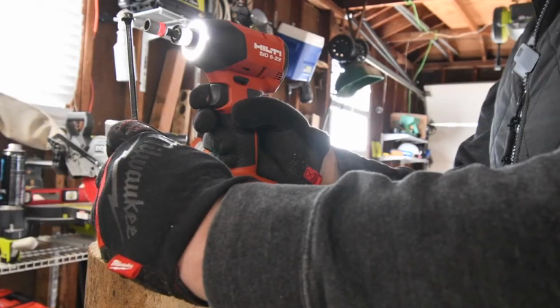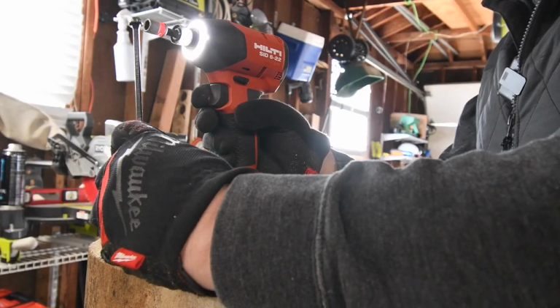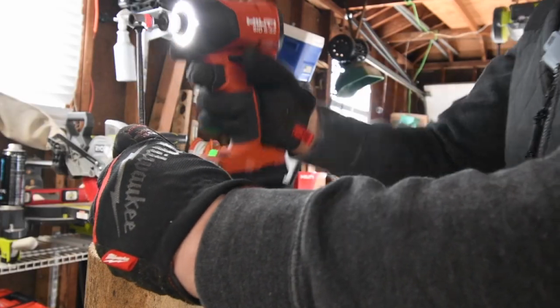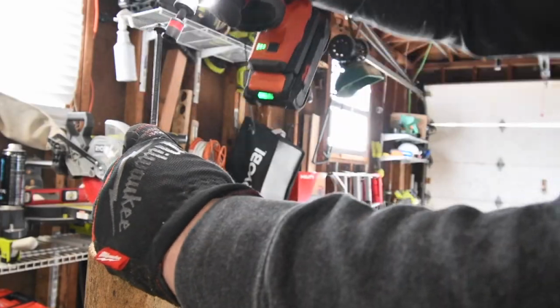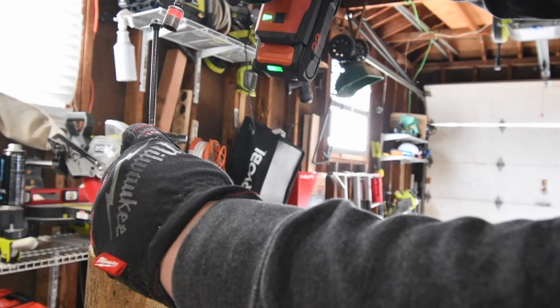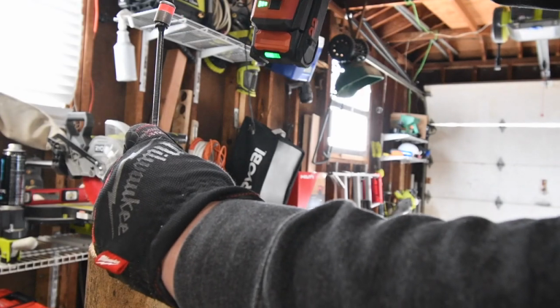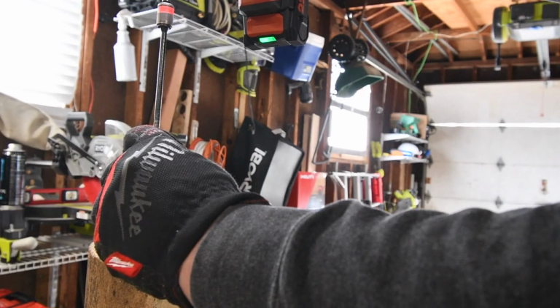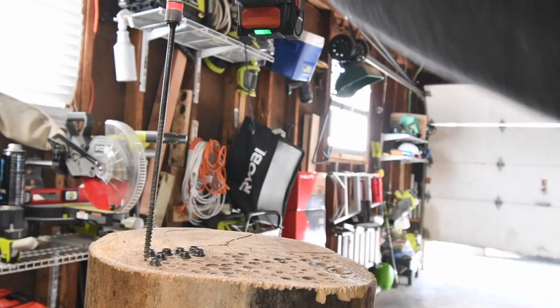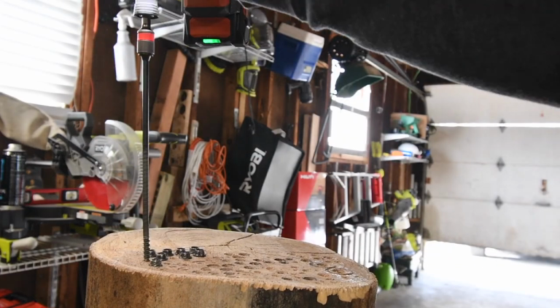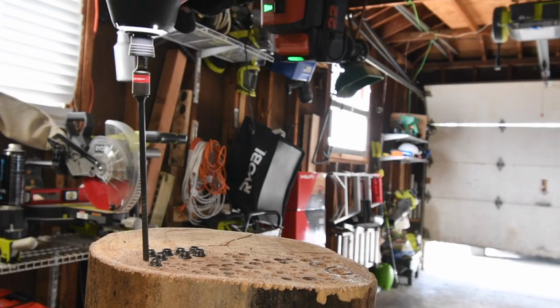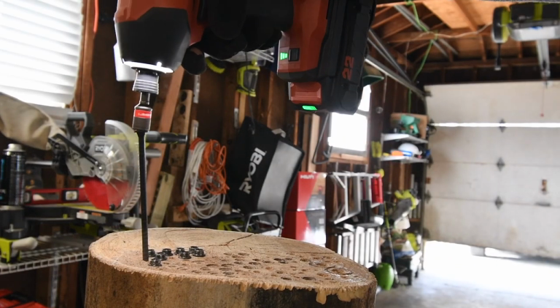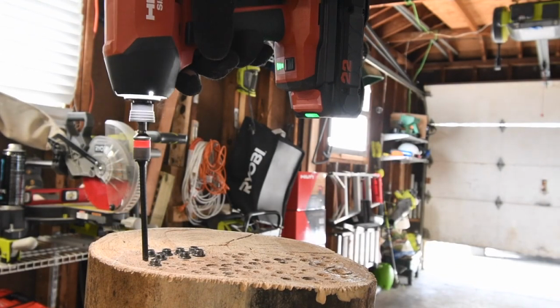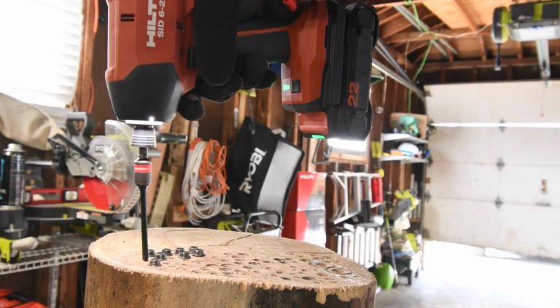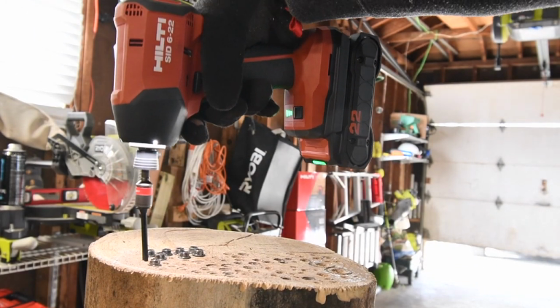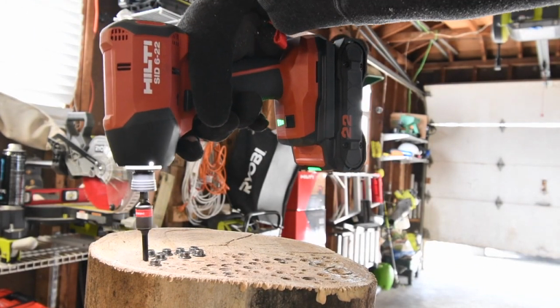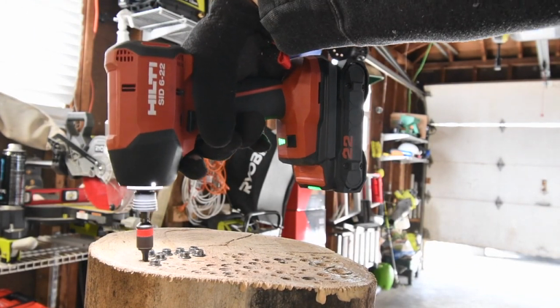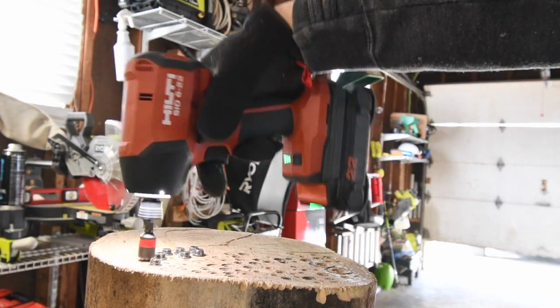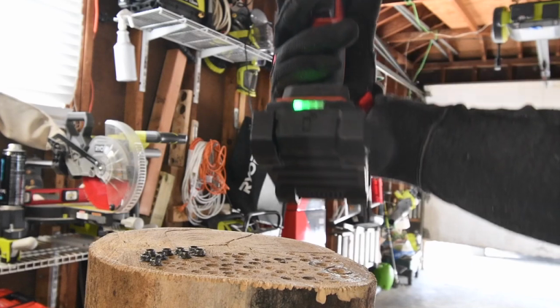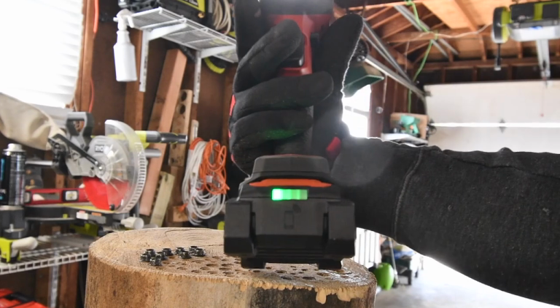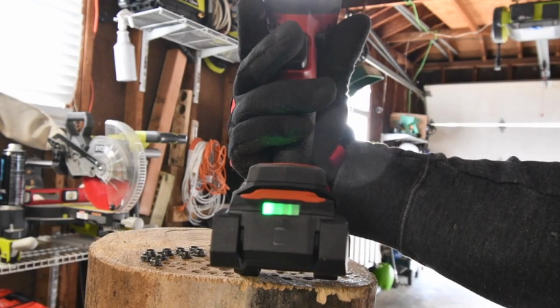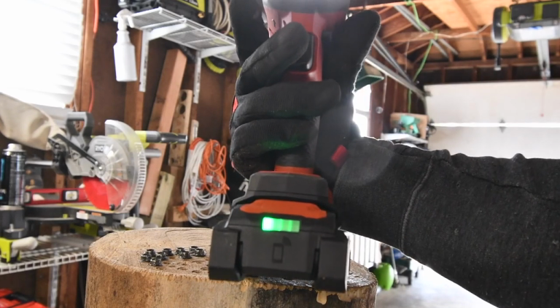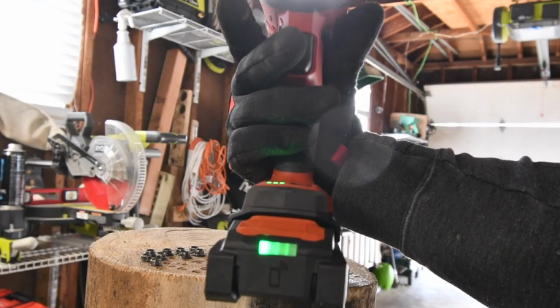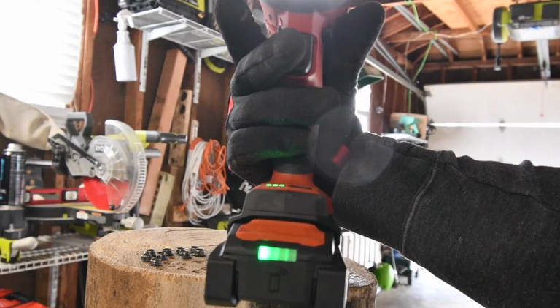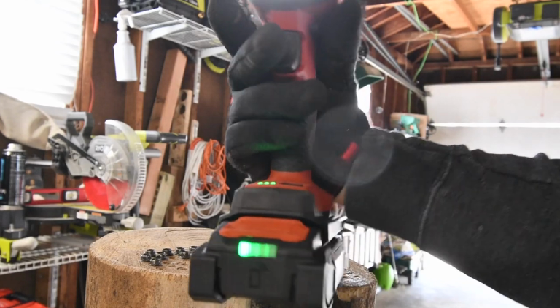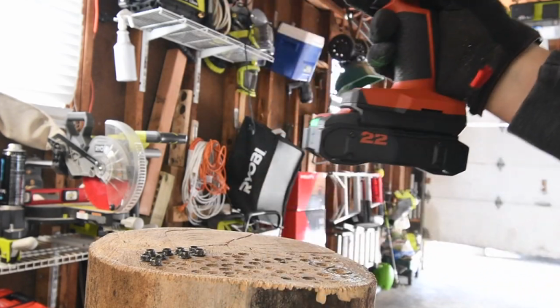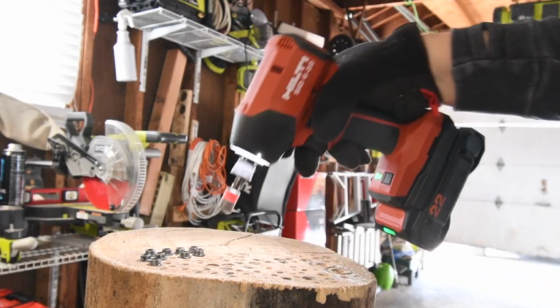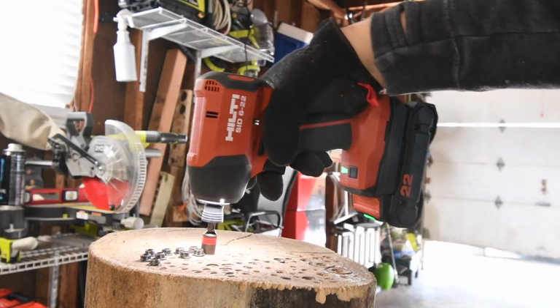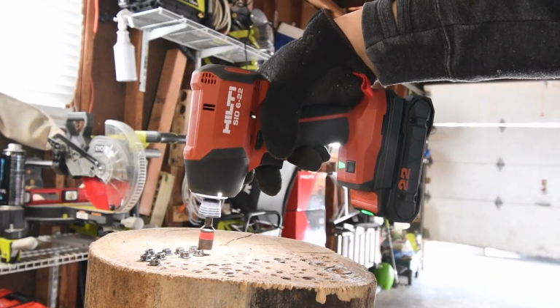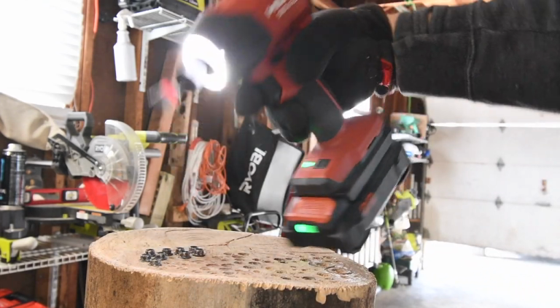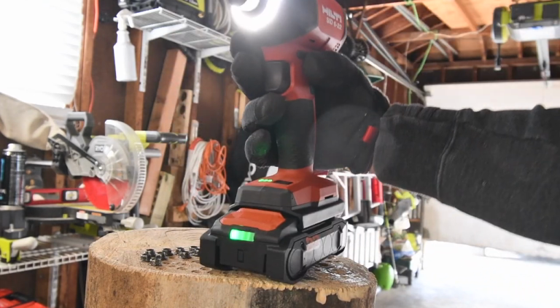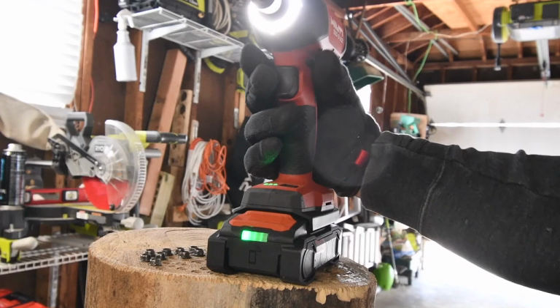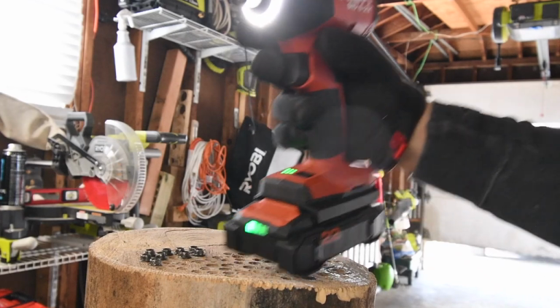Last one. Now let's take them out. Battery is at one bar, which is perfect. Let's see if this has enough juice to take them out.